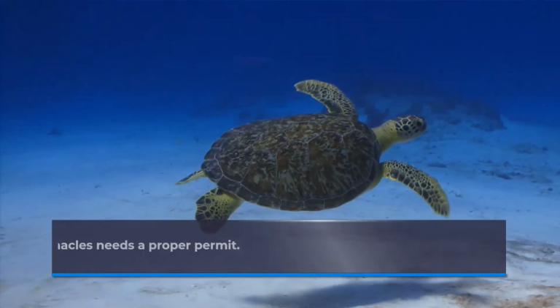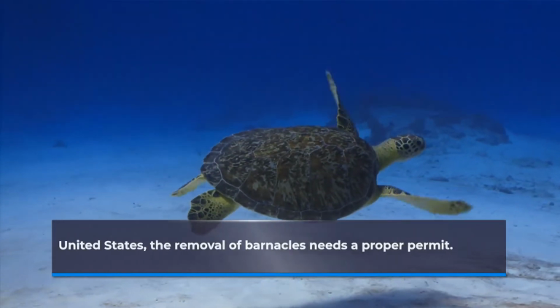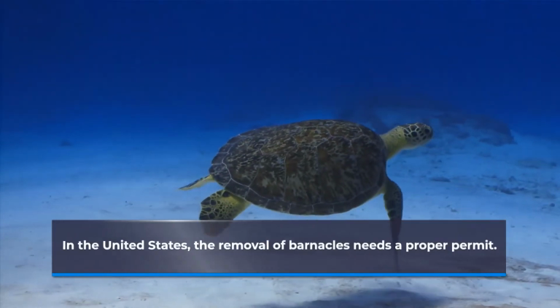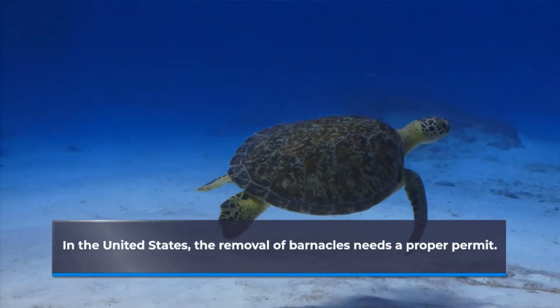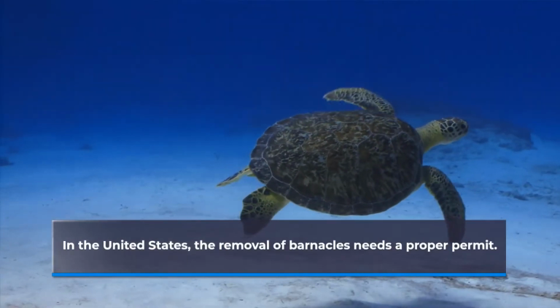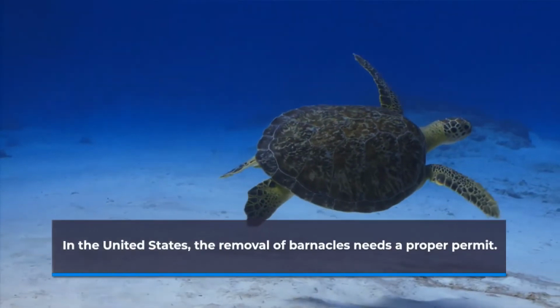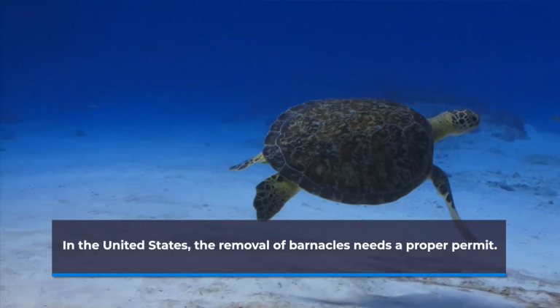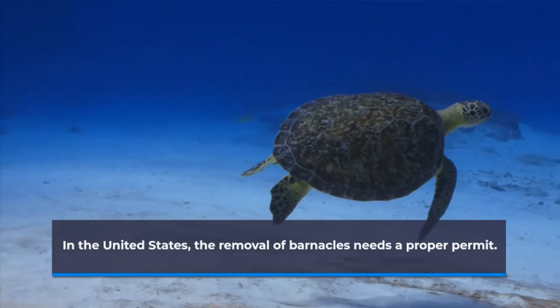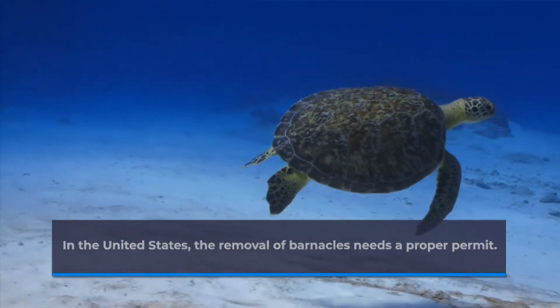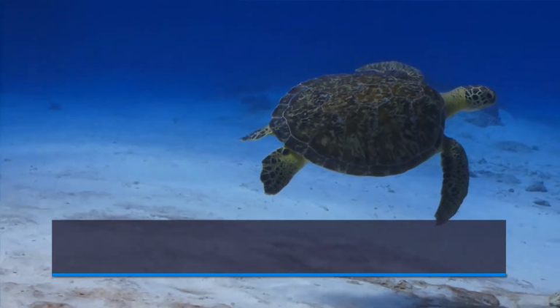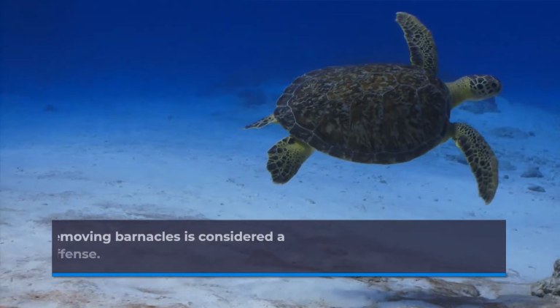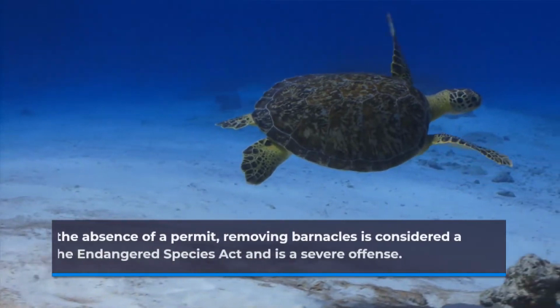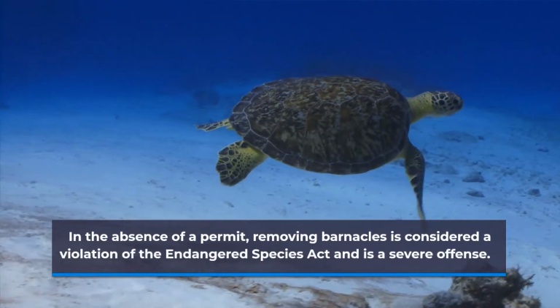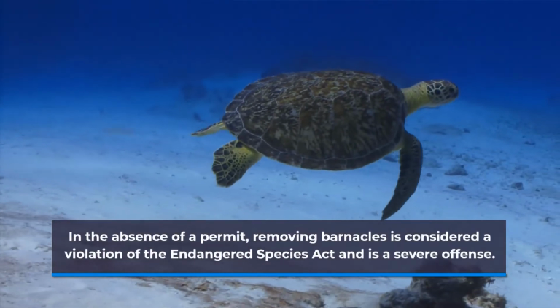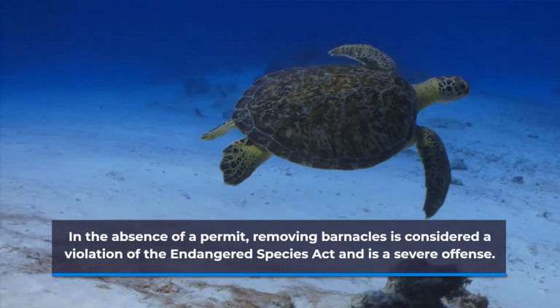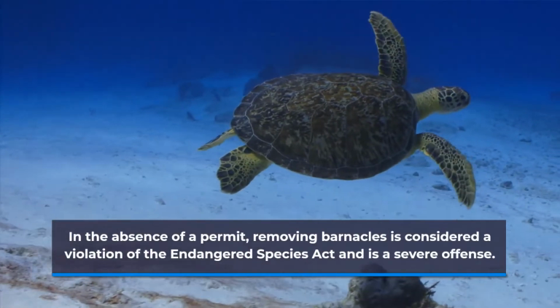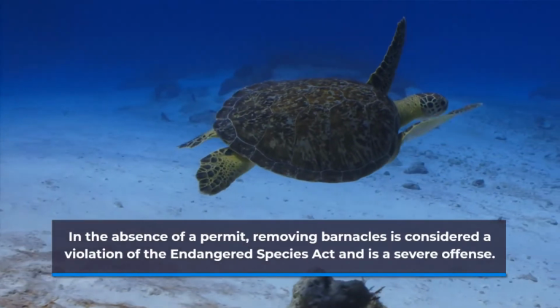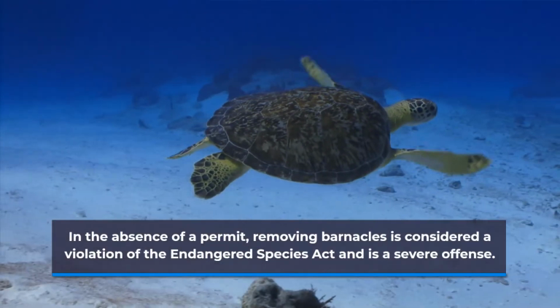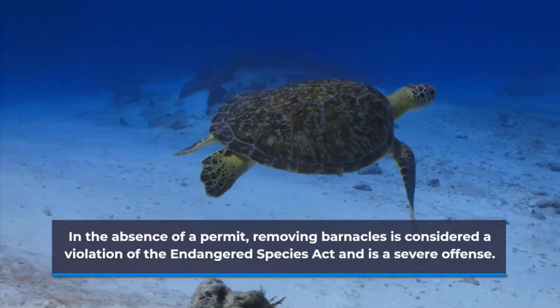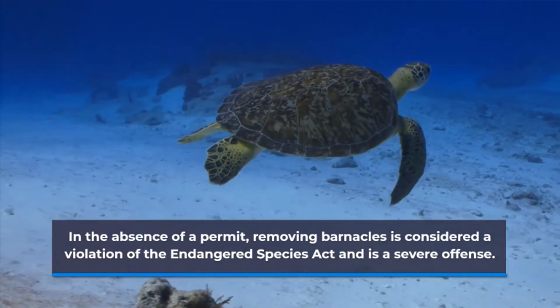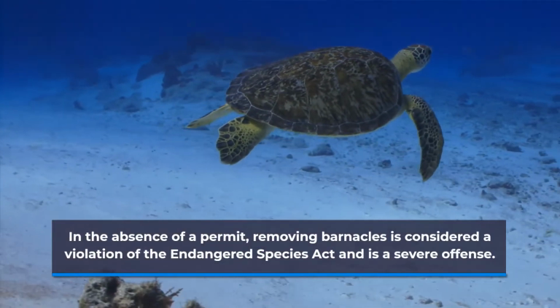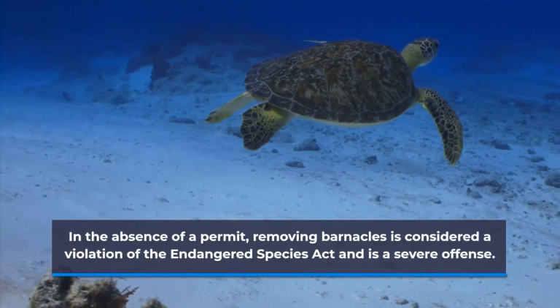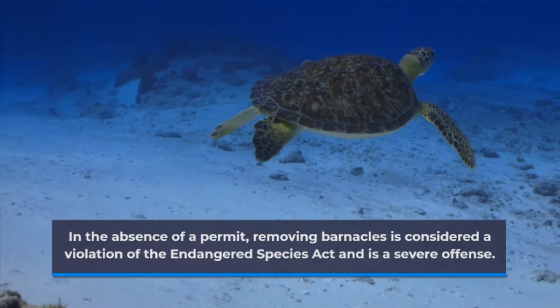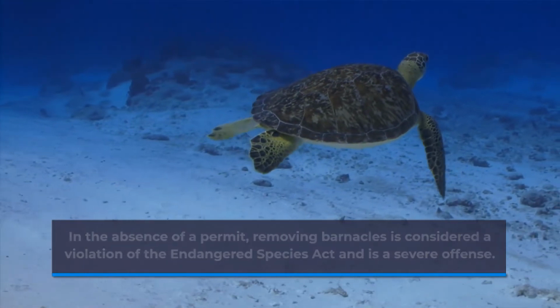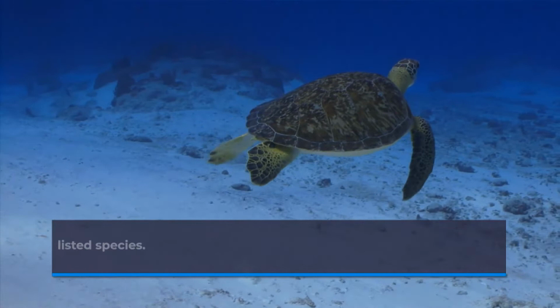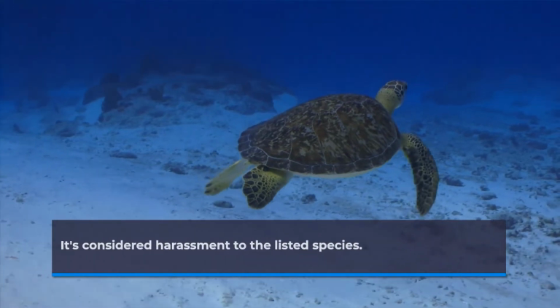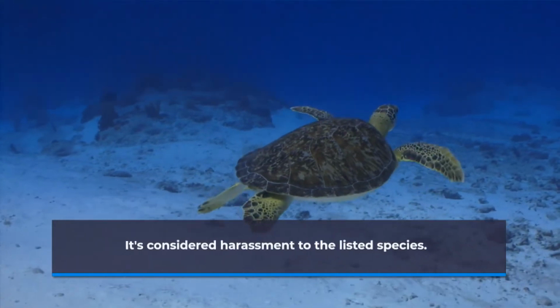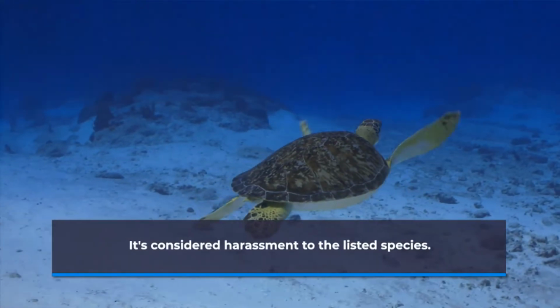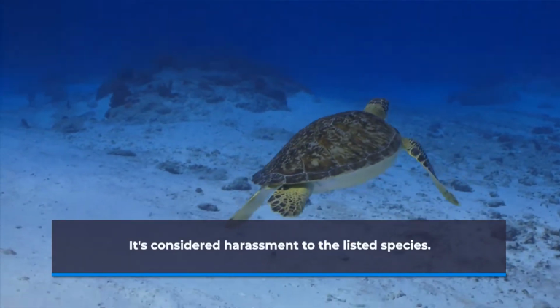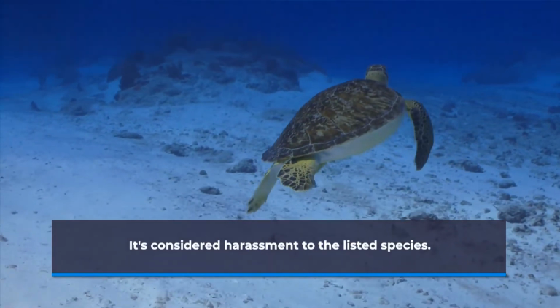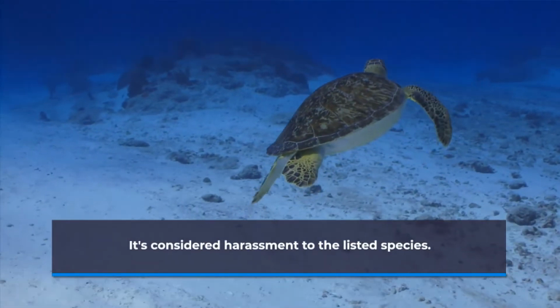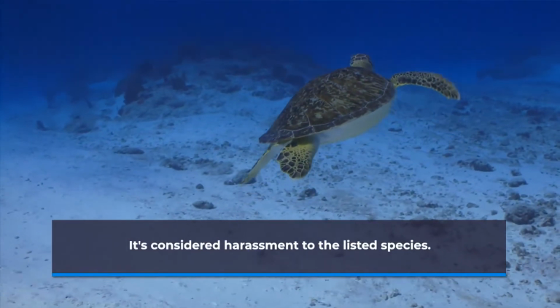In the United States, the removal of barnacles needs a proper permit. In the absence of a permit, removing barnacles is considered a violation of the Endangered Species Act and is a severe offense. It's considered harassment to the listed species.